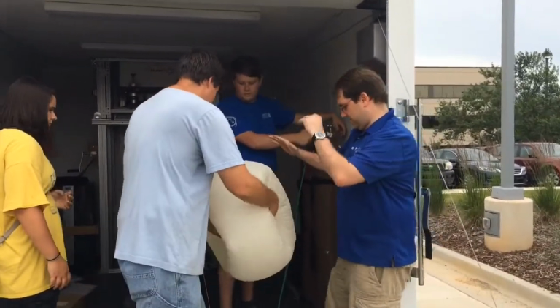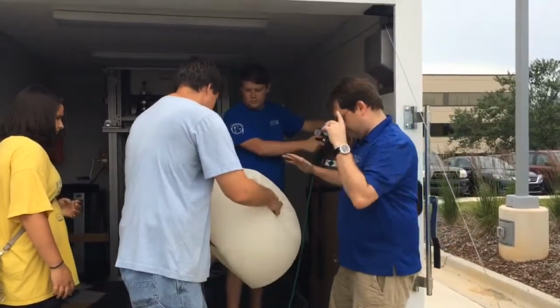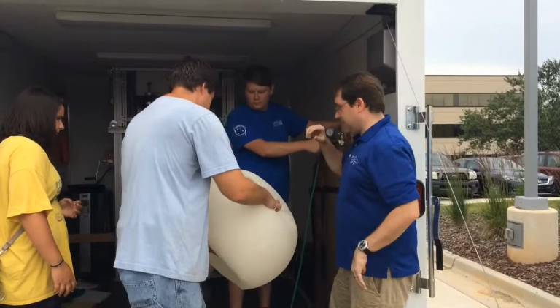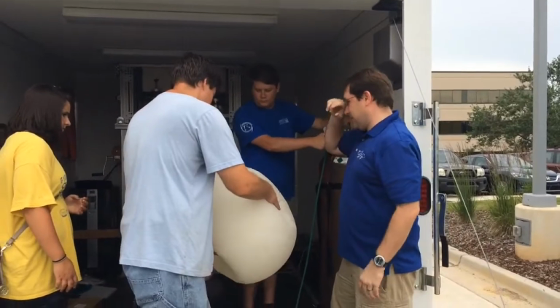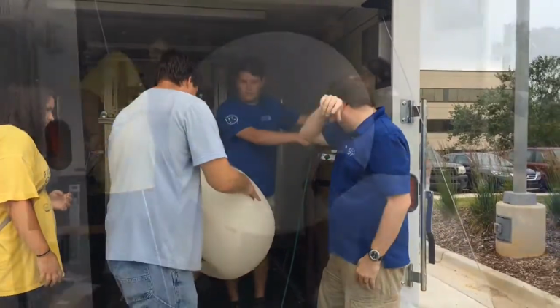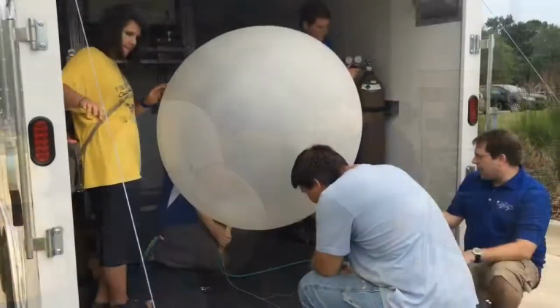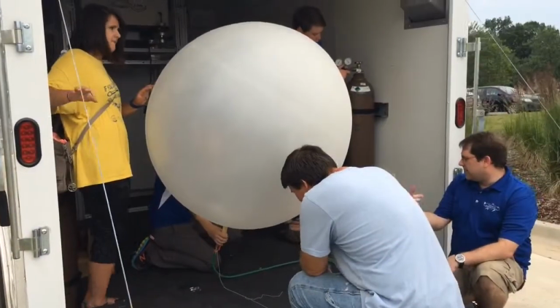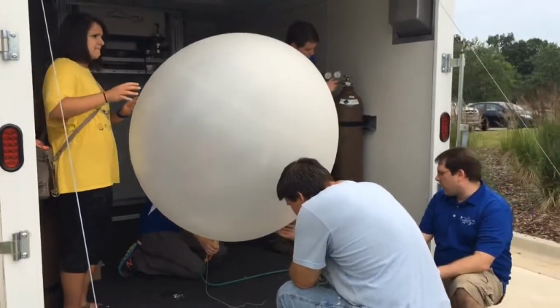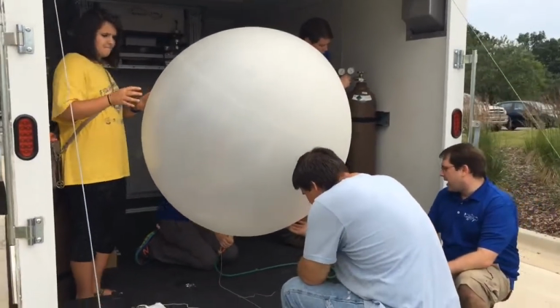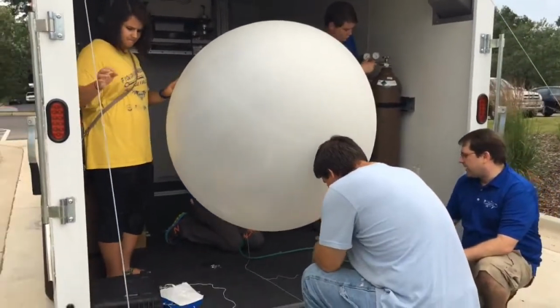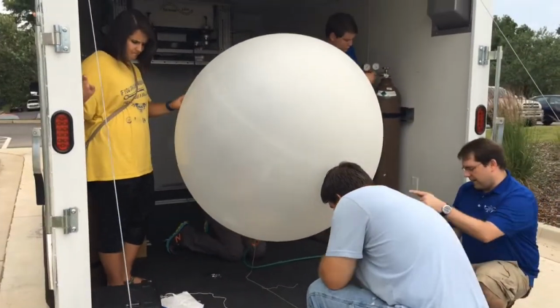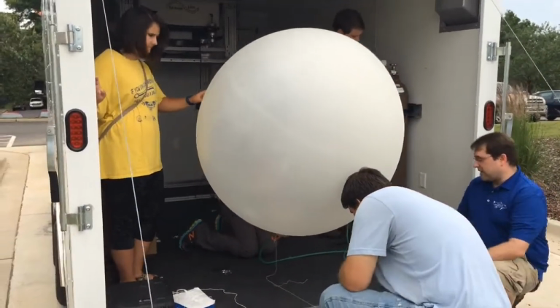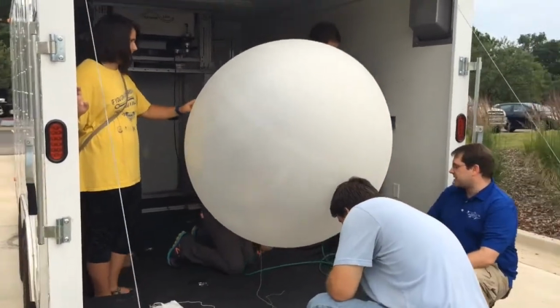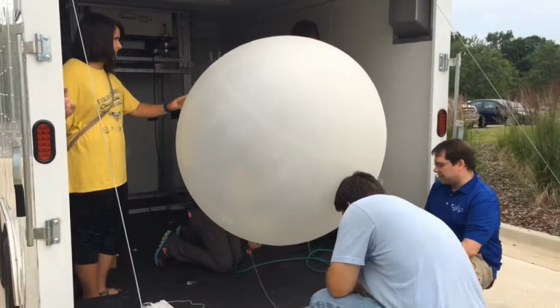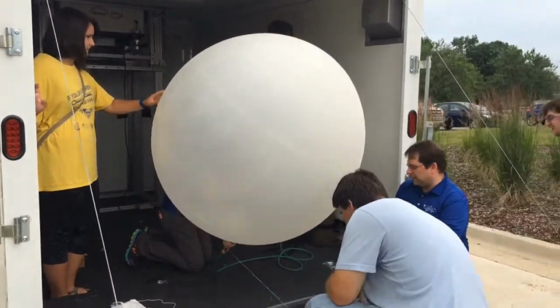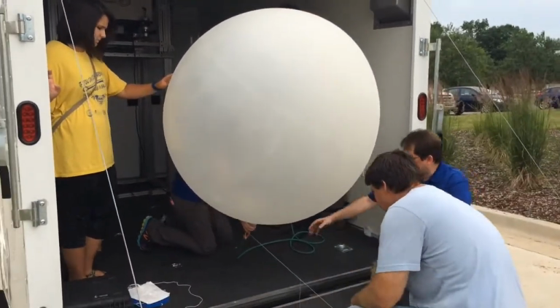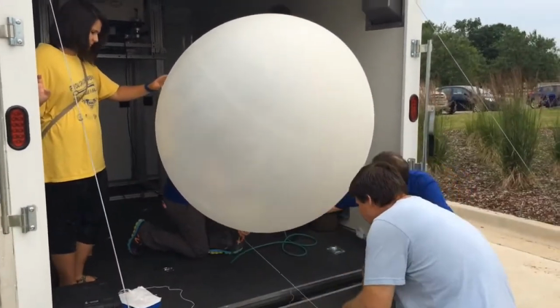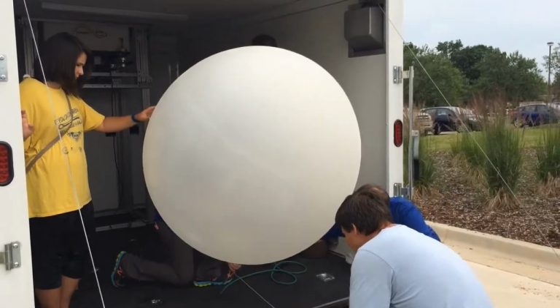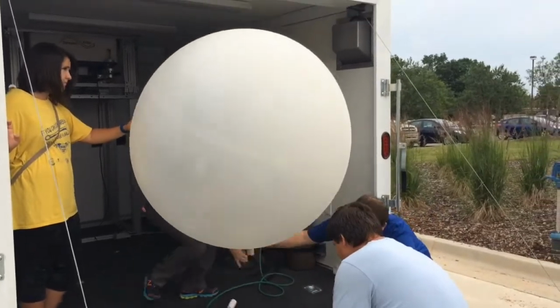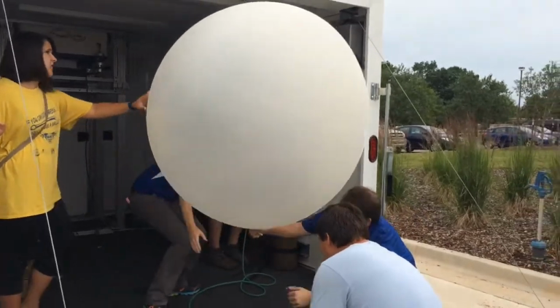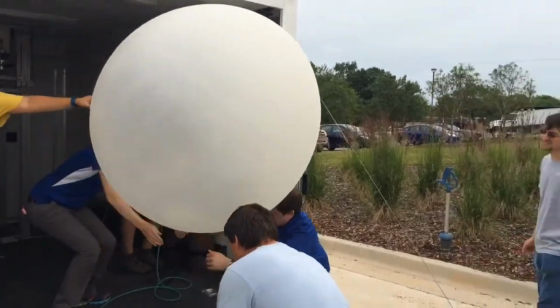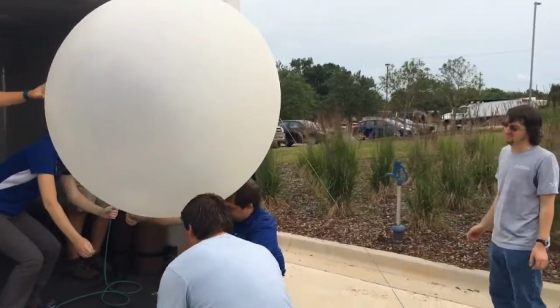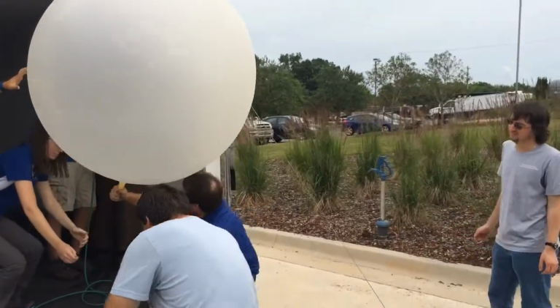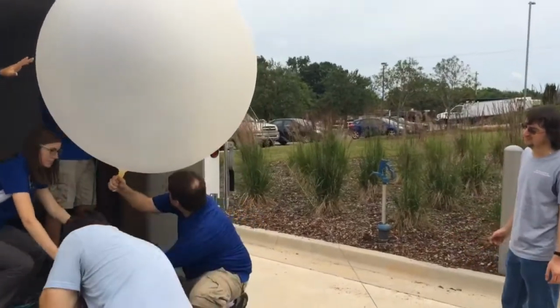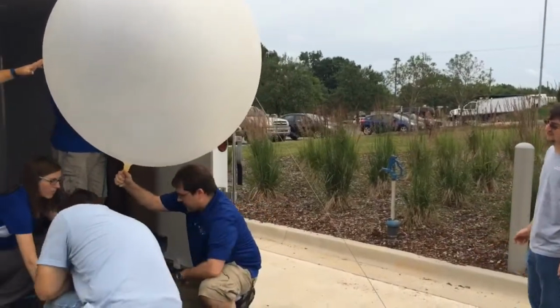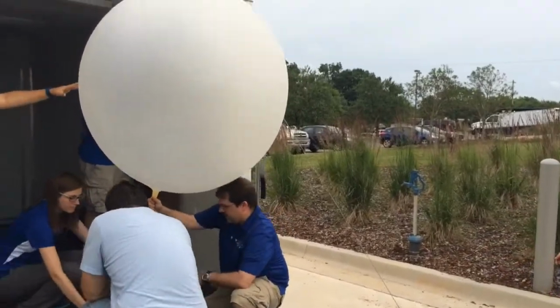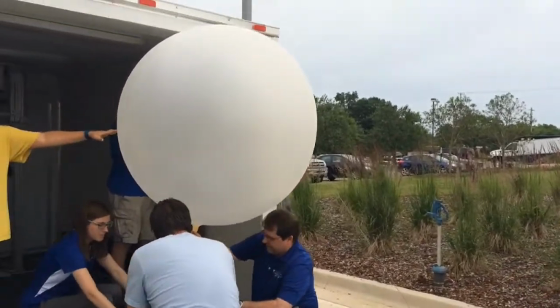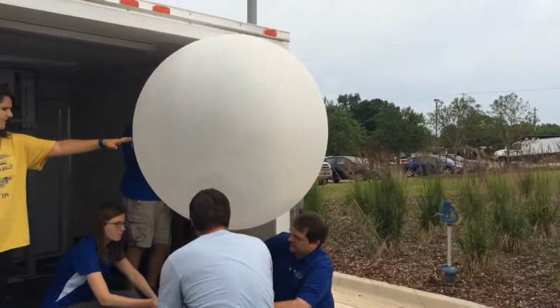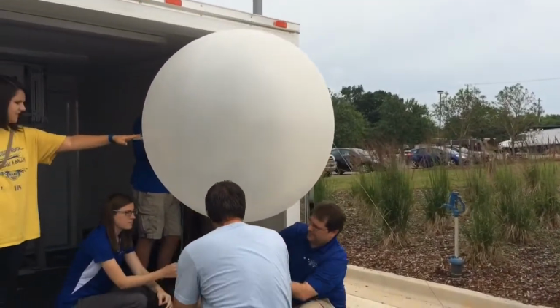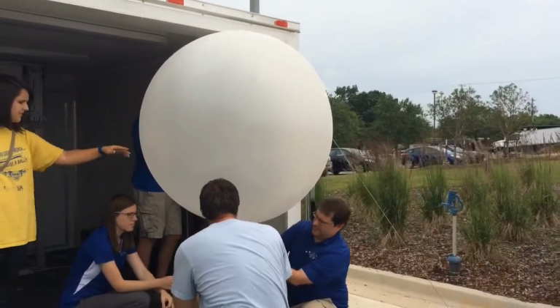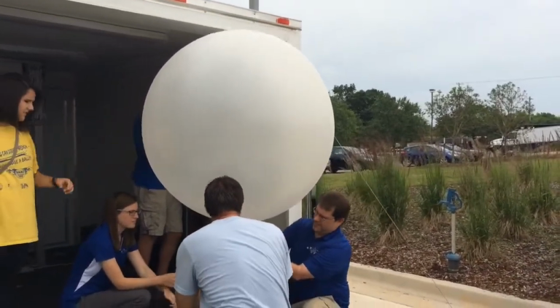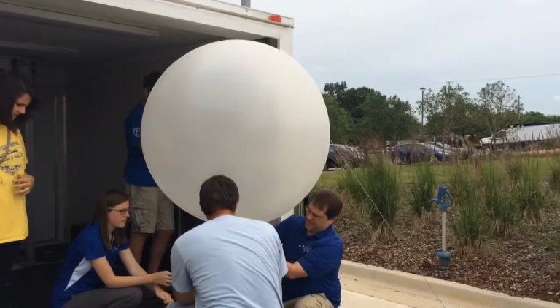We can't do our jobs as meteorologists, forecasters, and researchers without that critical information — looking at the temperature, the humidity, and the wind shear that's associated with severe storm environments.